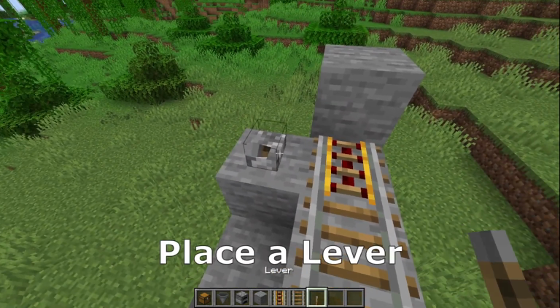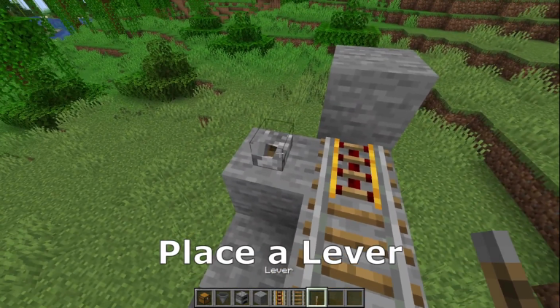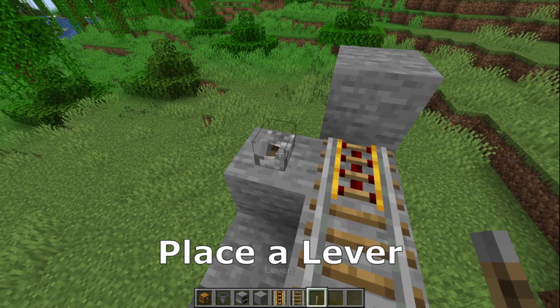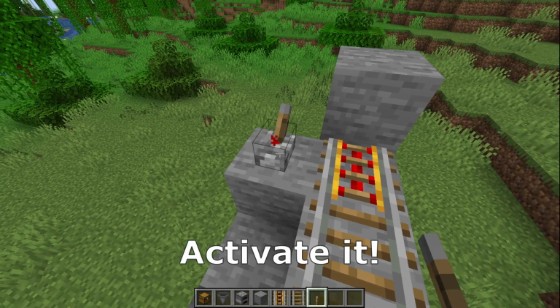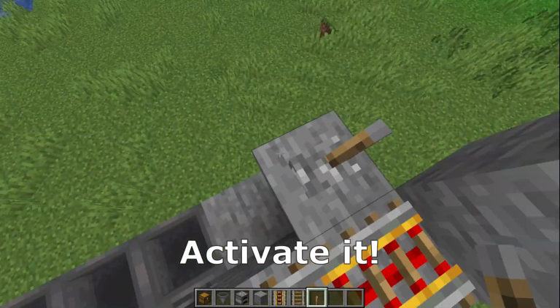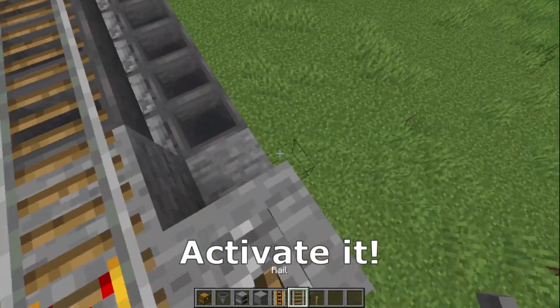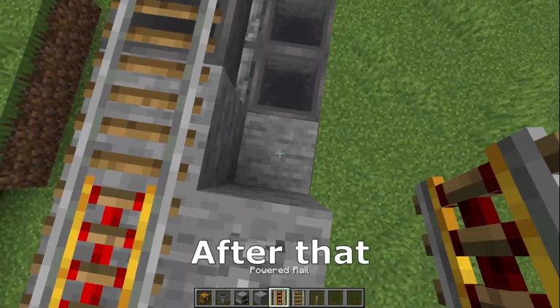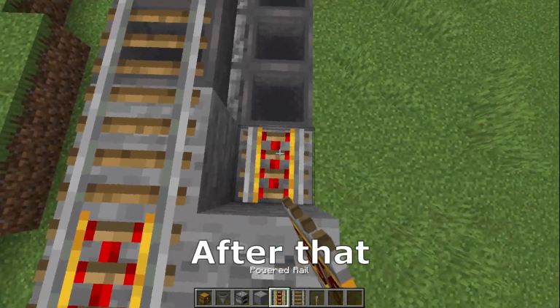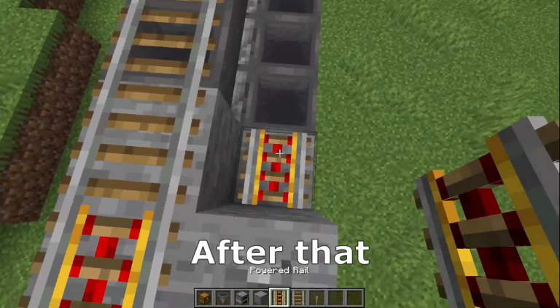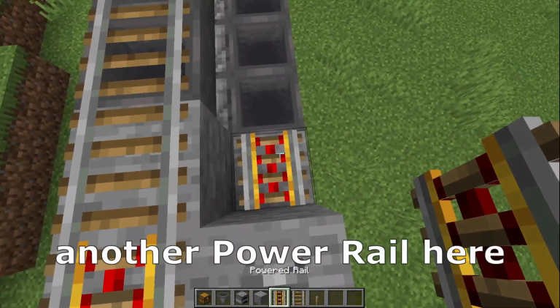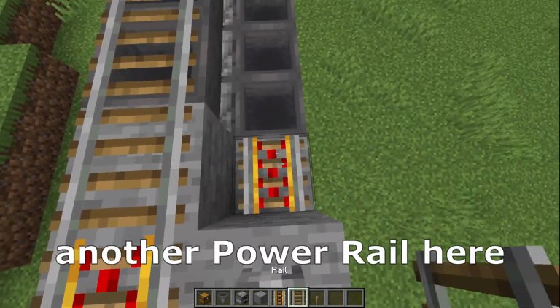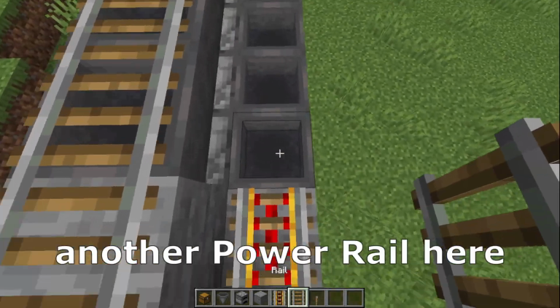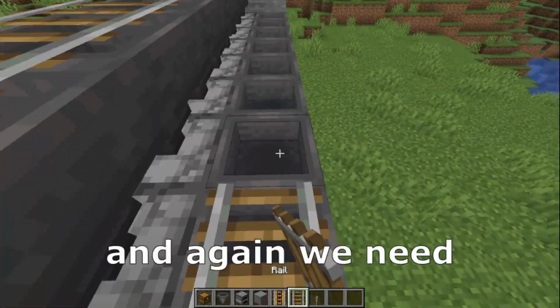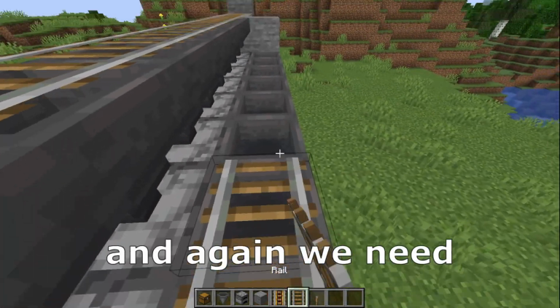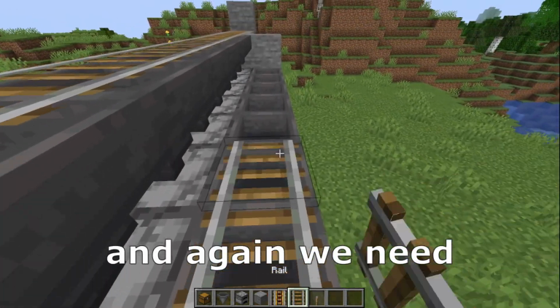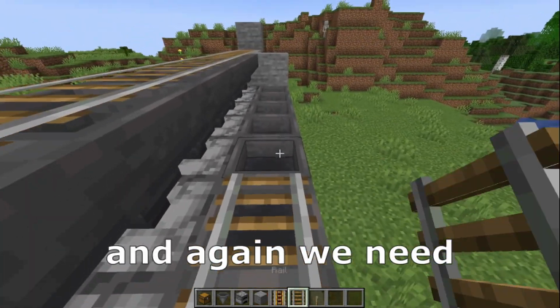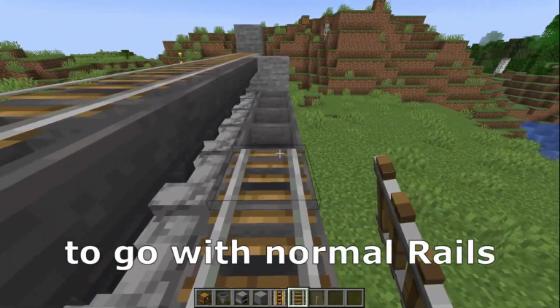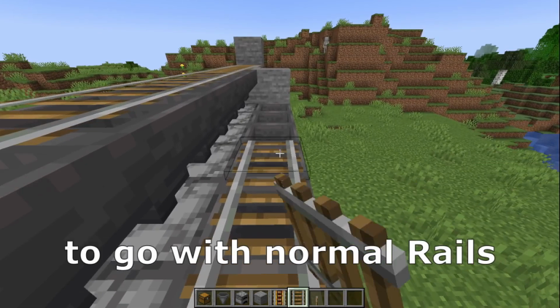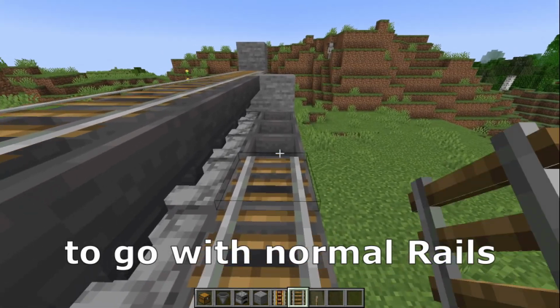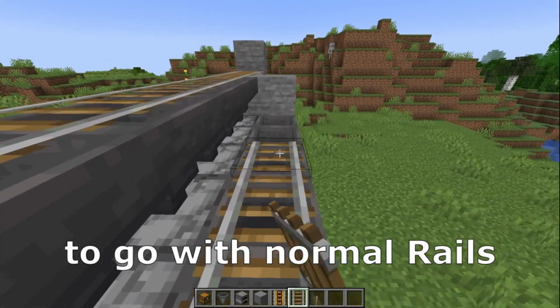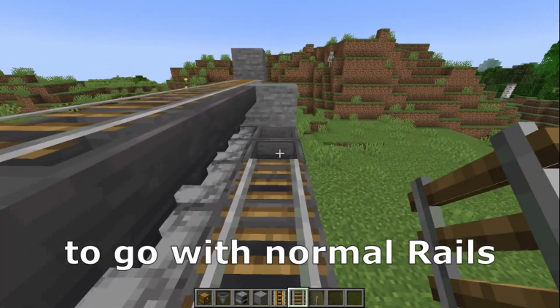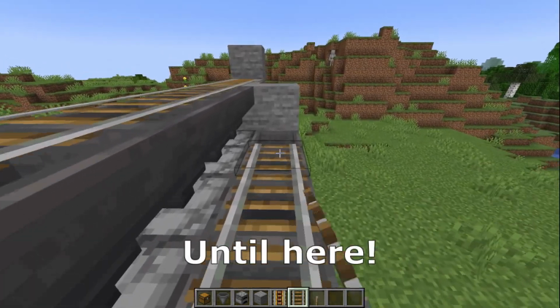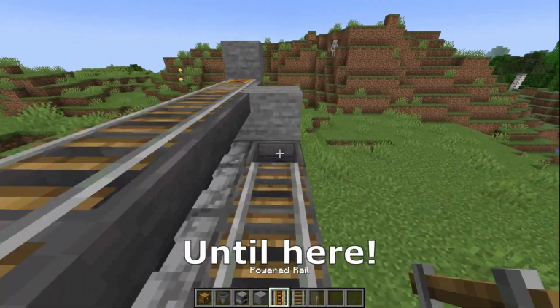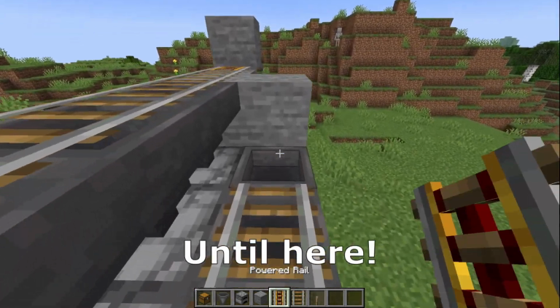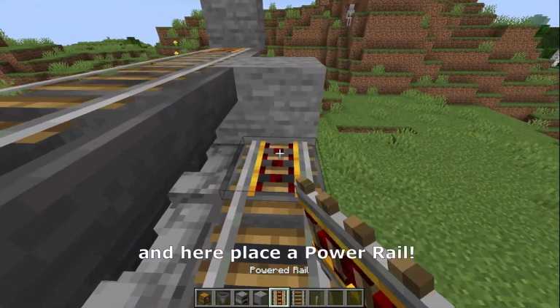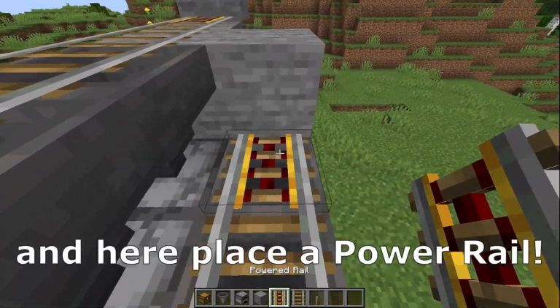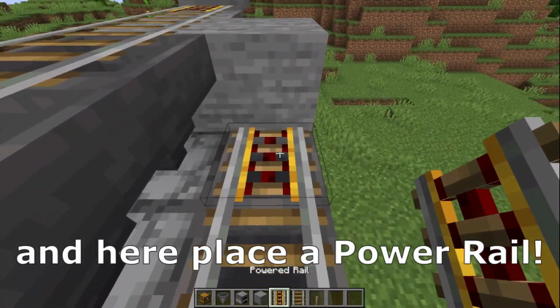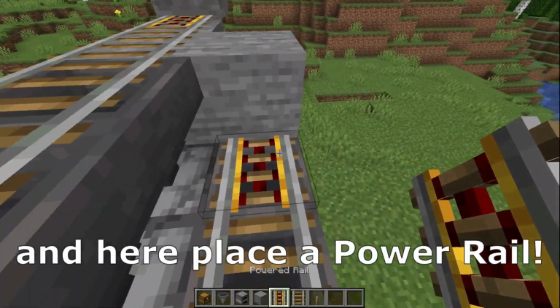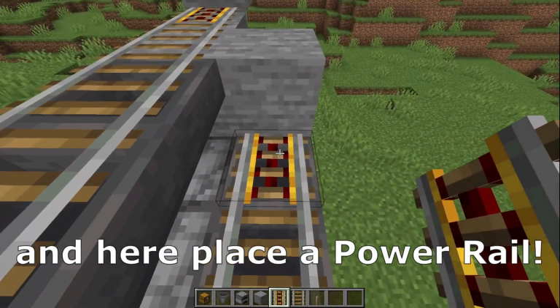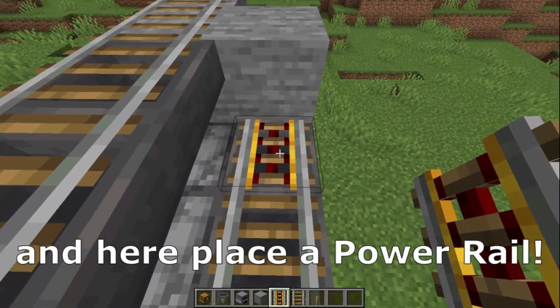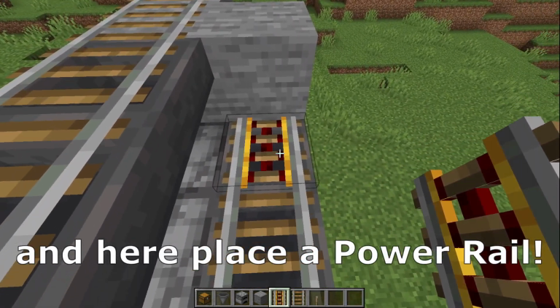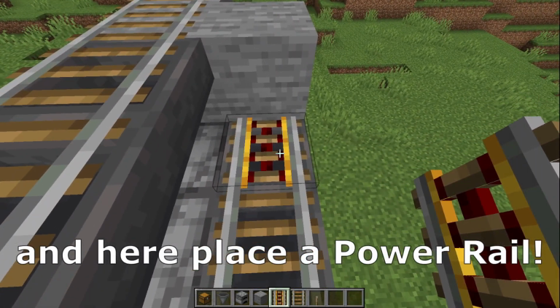Place a lever and activate it. After that, another power rail here, and again we need to go with normal rails until here, and here we need to place a power rail.